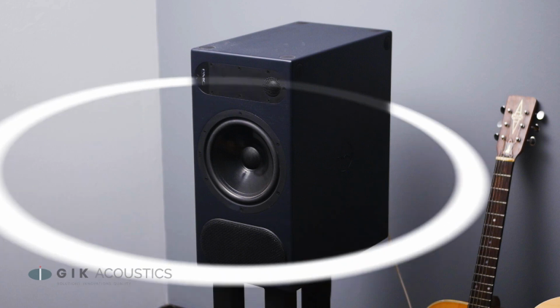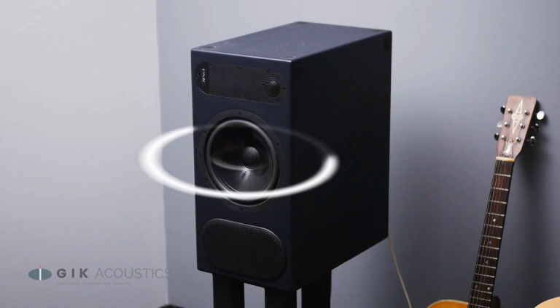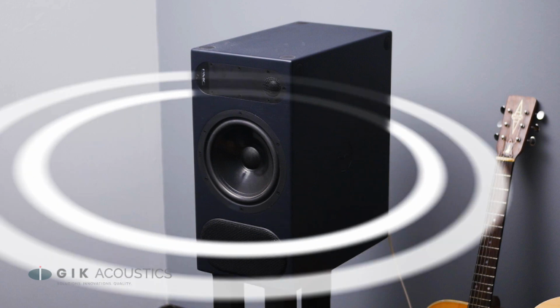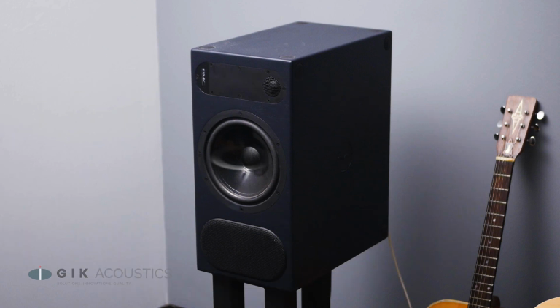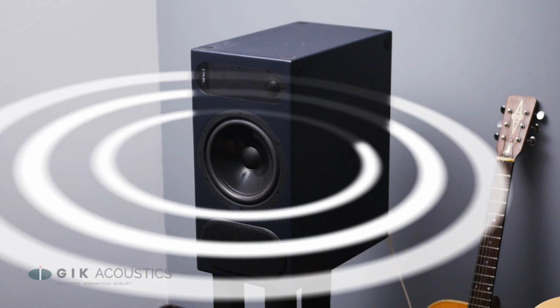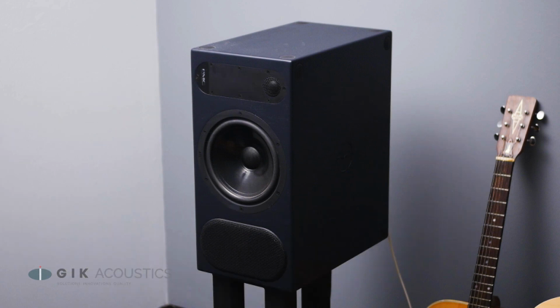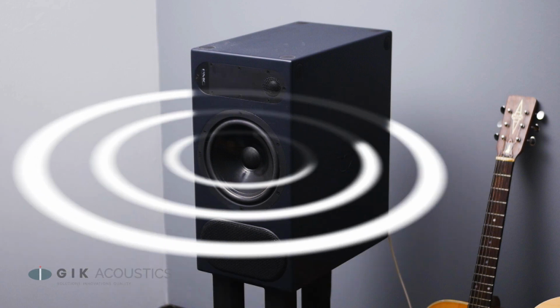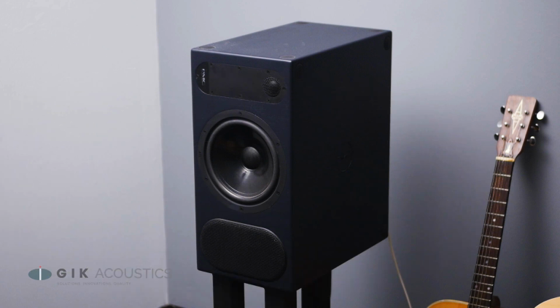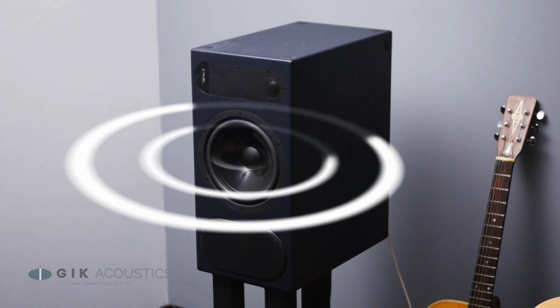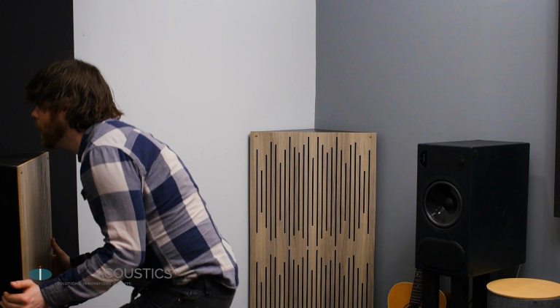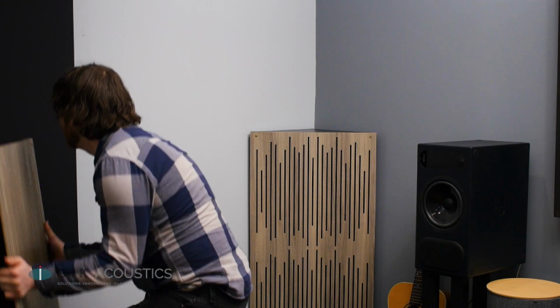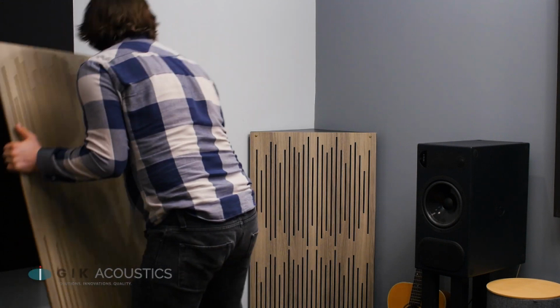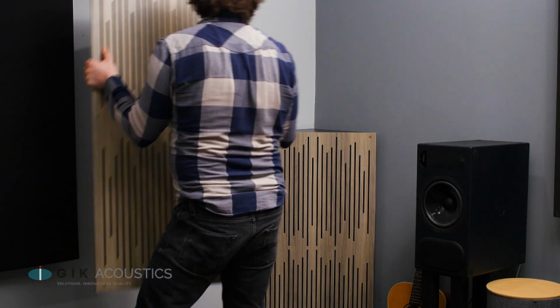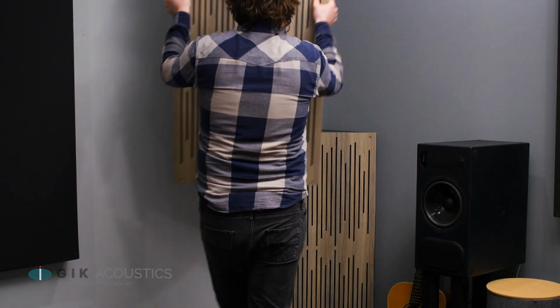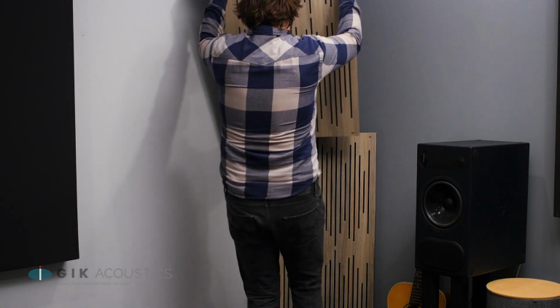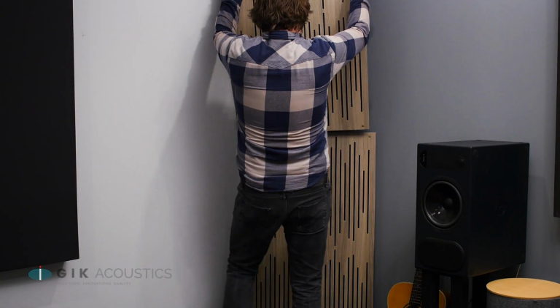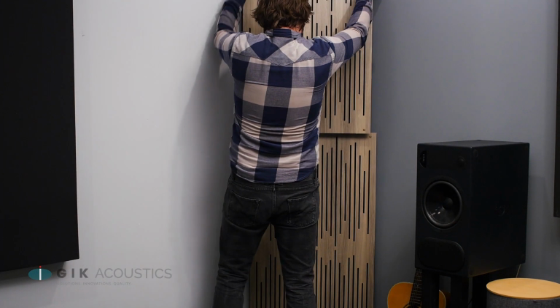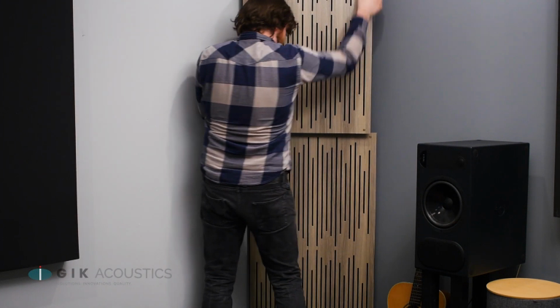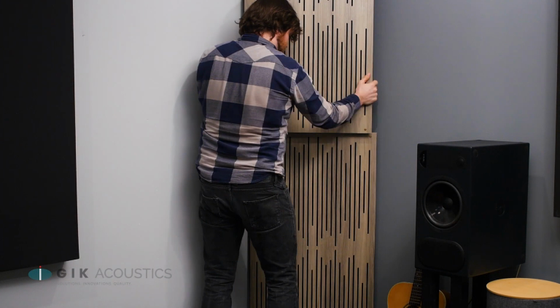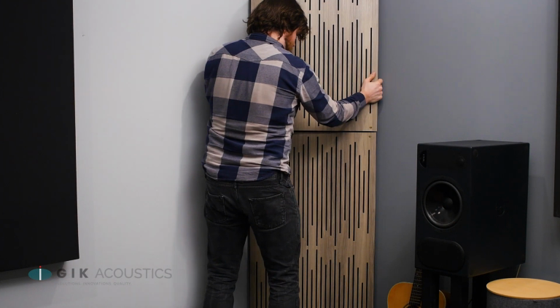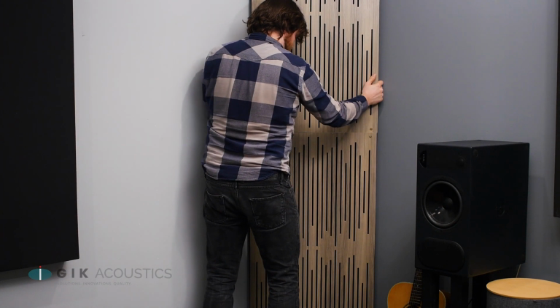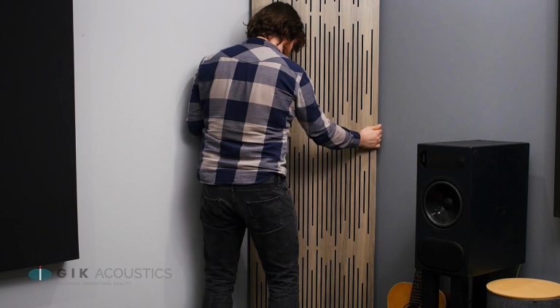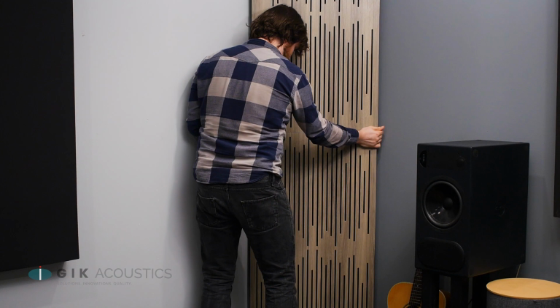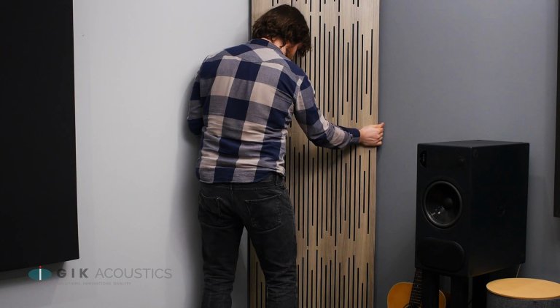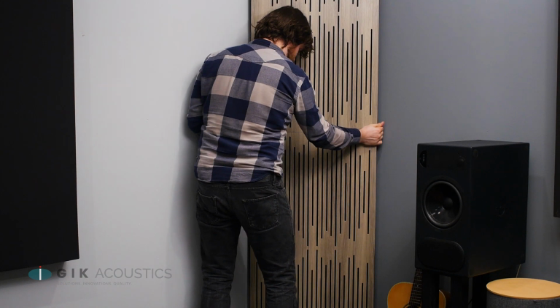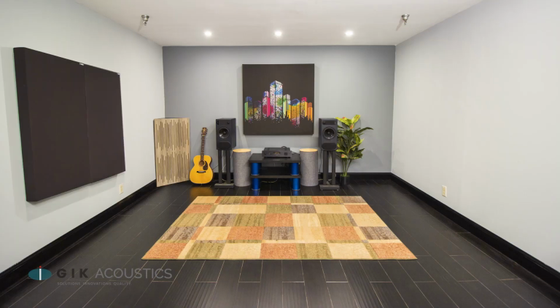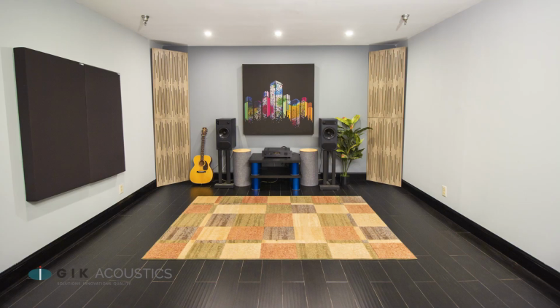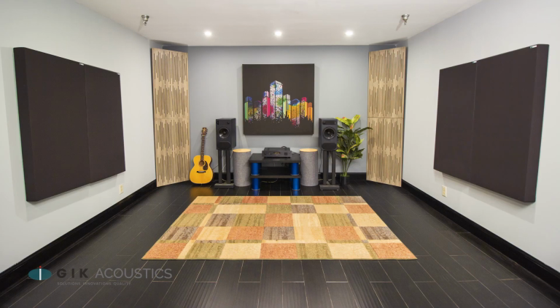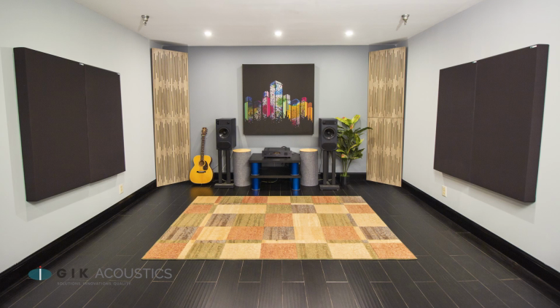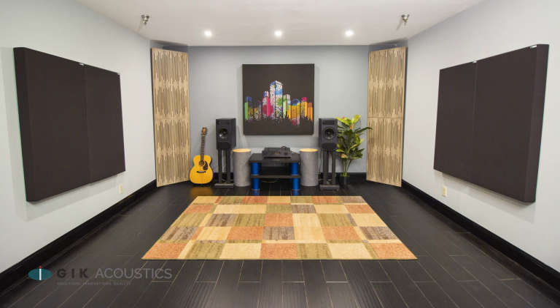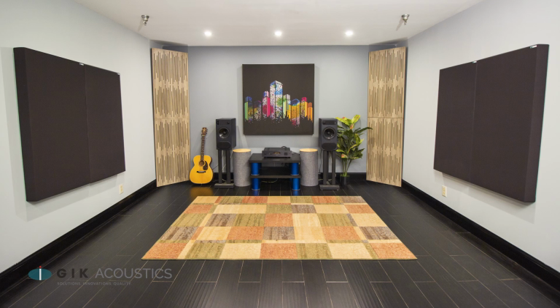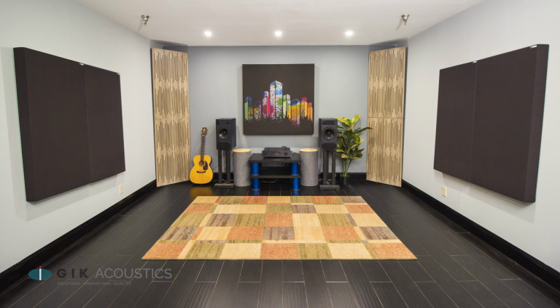However, lower frequencies tend to reverberate from speakers in all directions. Using bass traps, particularly in the front corners, can help reduce the reflections from these lower frequencies. These are some of the best first steps for setting up your listening station.